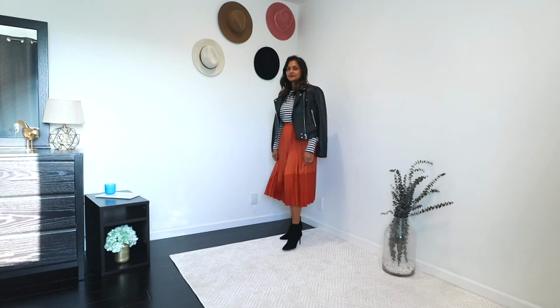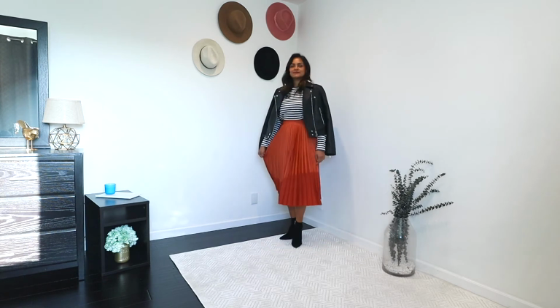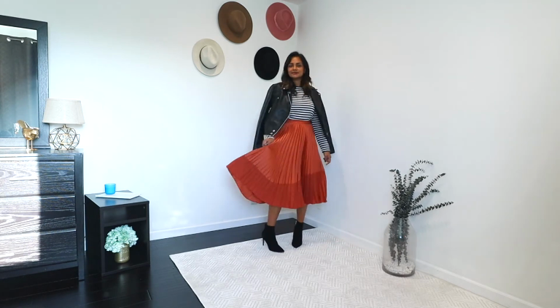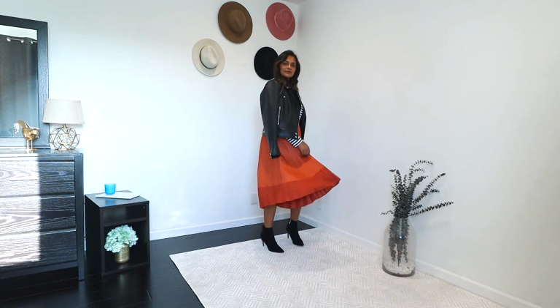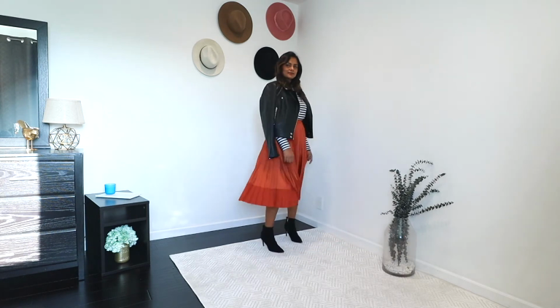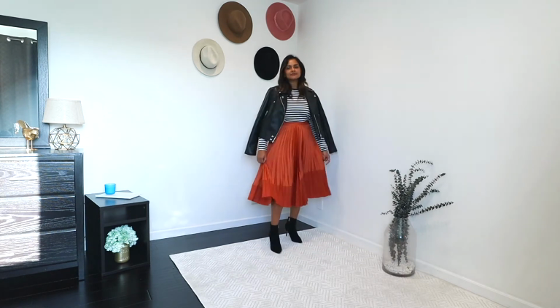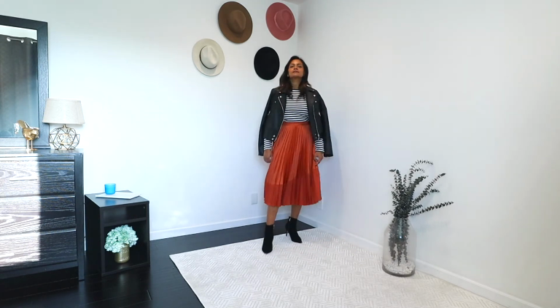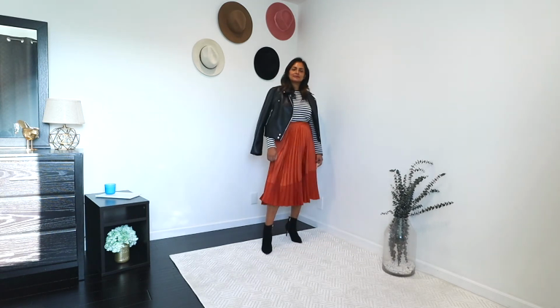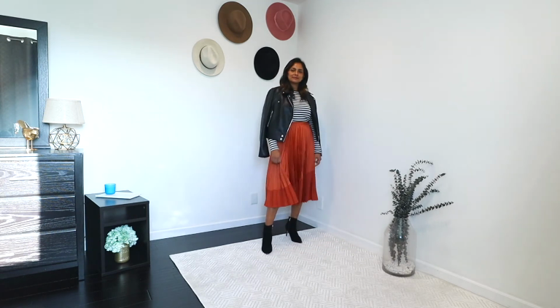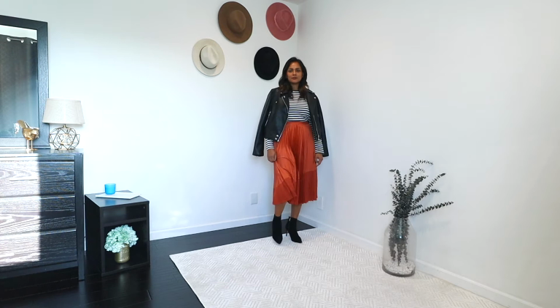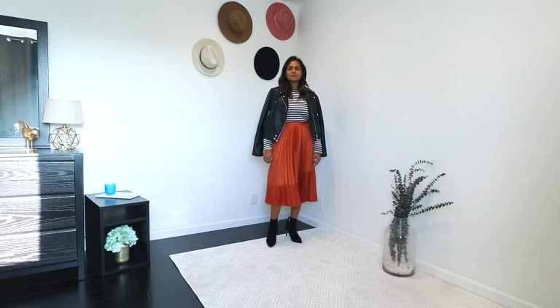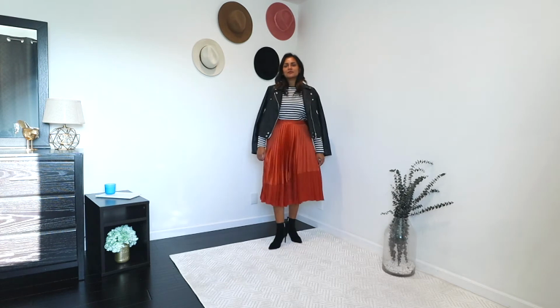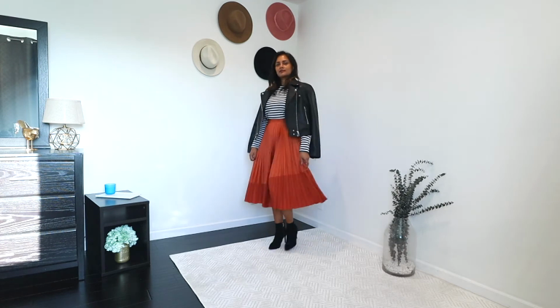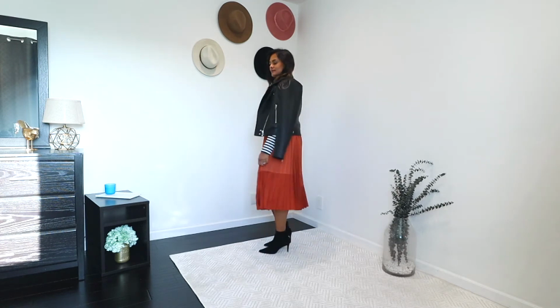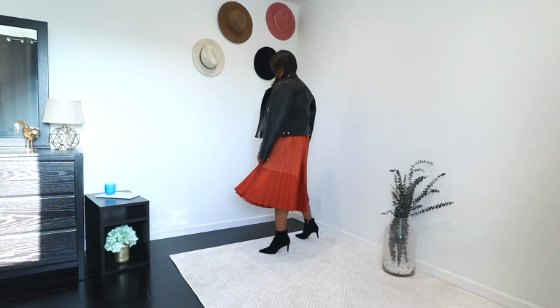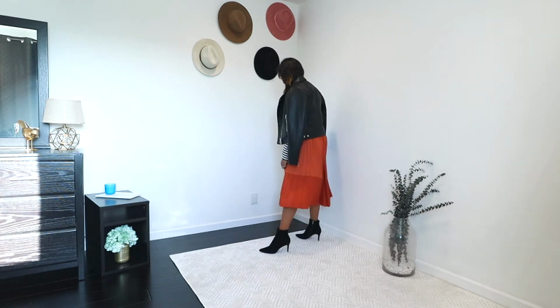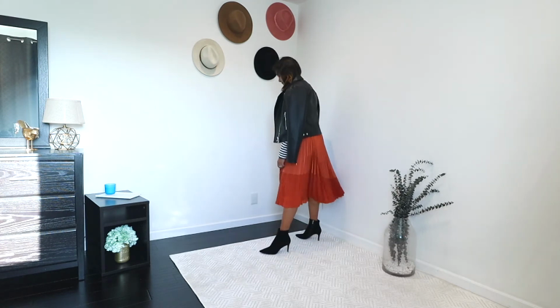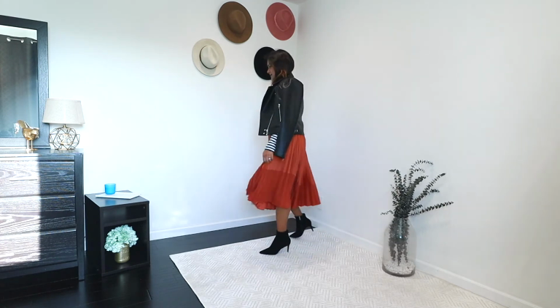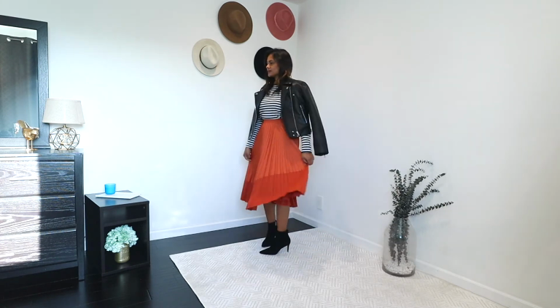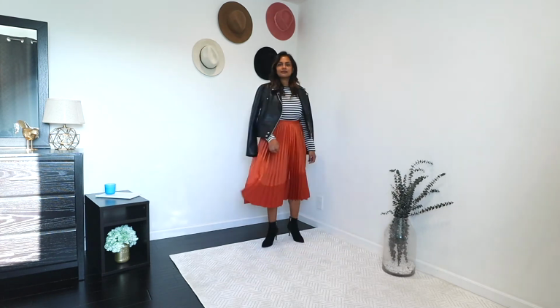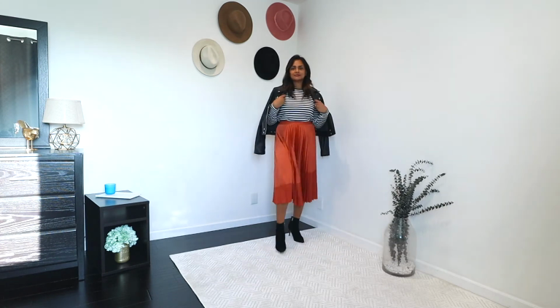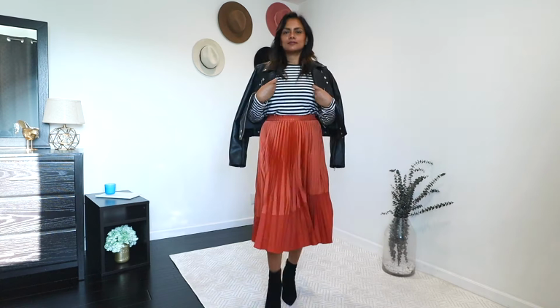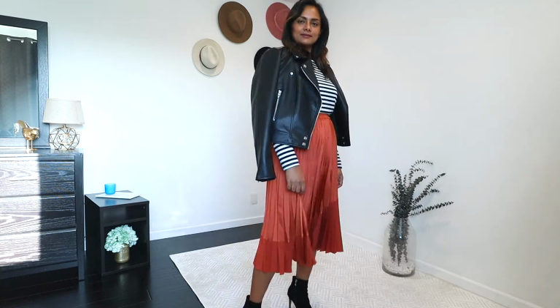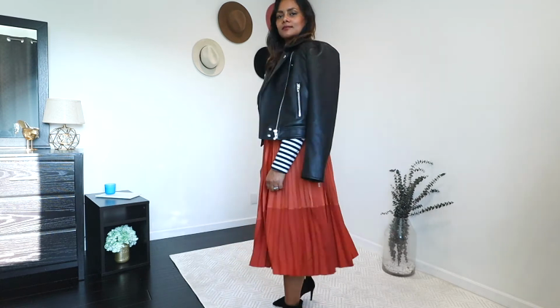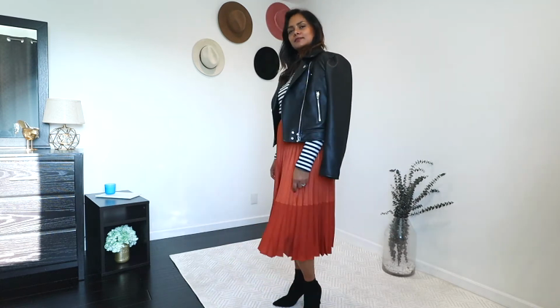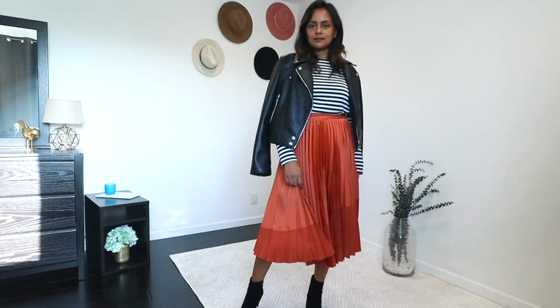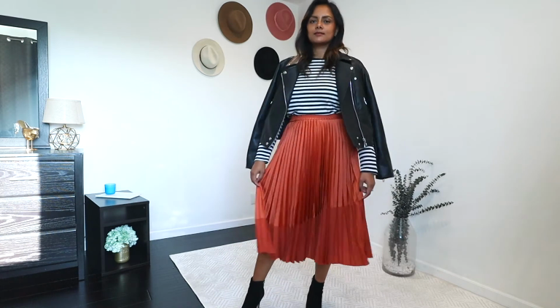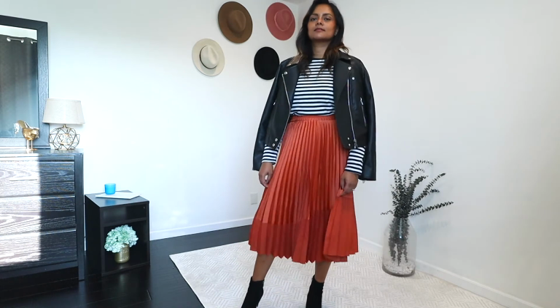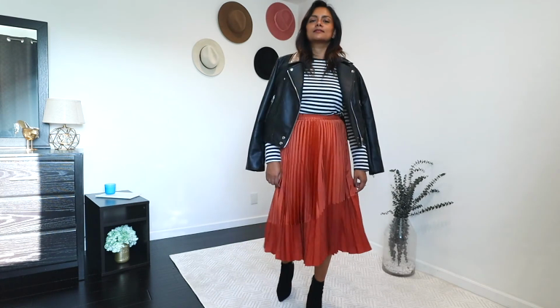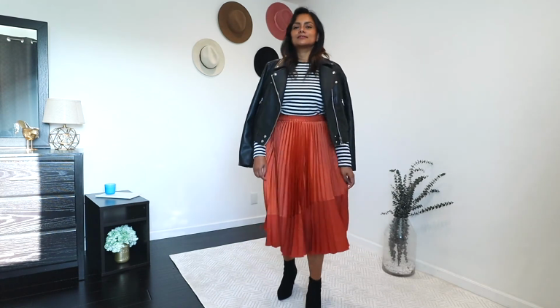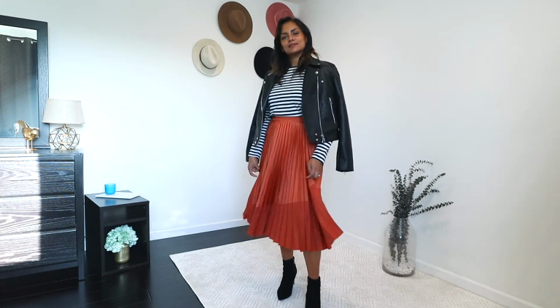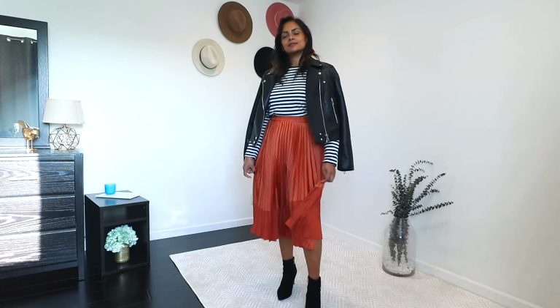For going out with this look, I swapped the long cardigan with a leather jacket and swapped my loafers with some heeled booties. That's it — this outfit looks perfect for a night out or even running errands, which is mostly what we're doing these days.